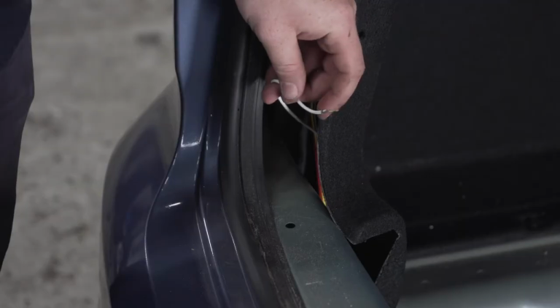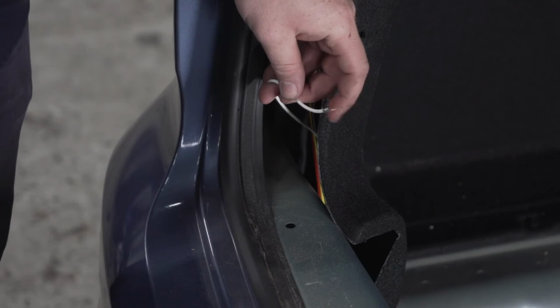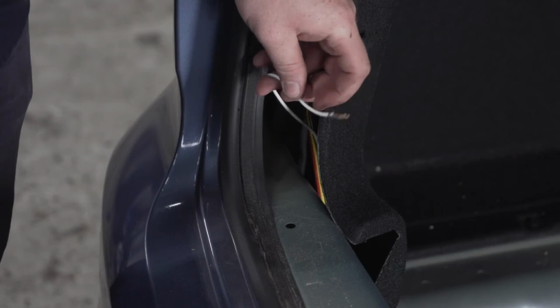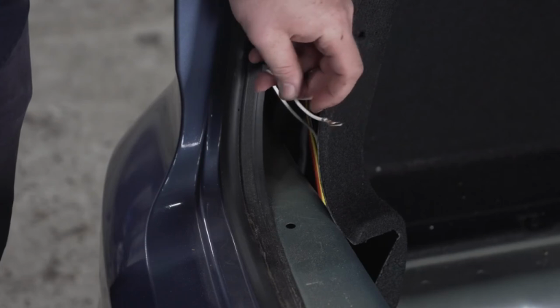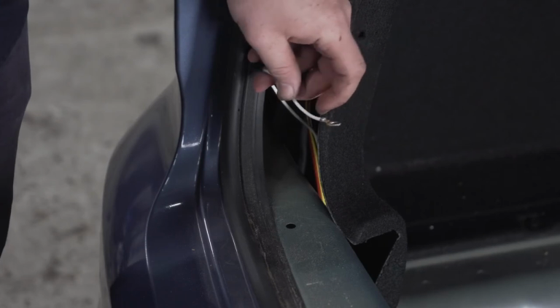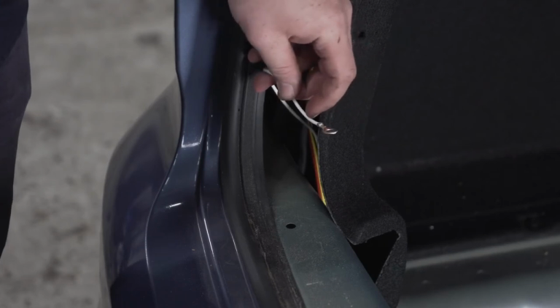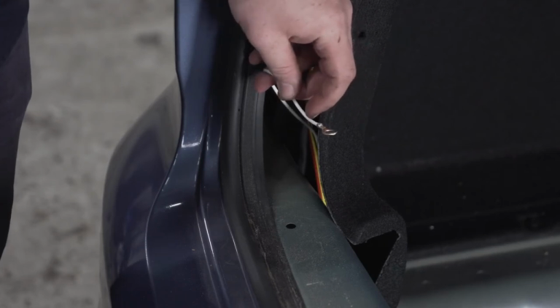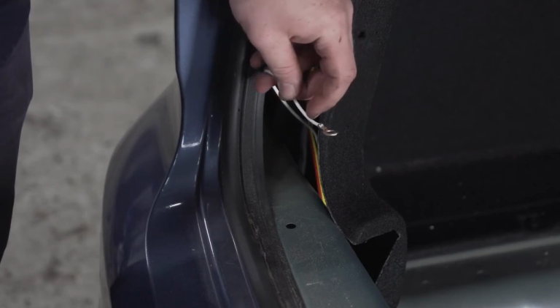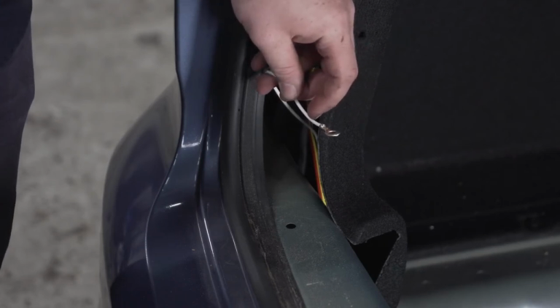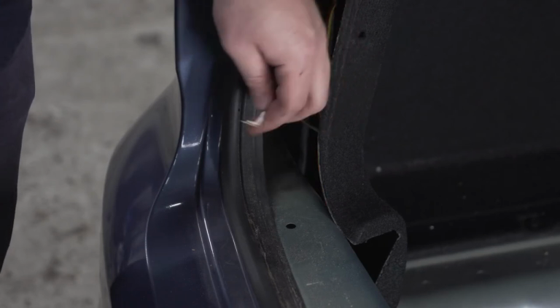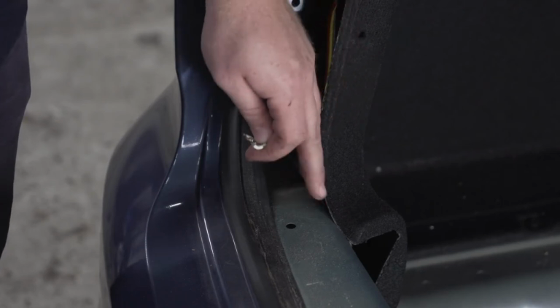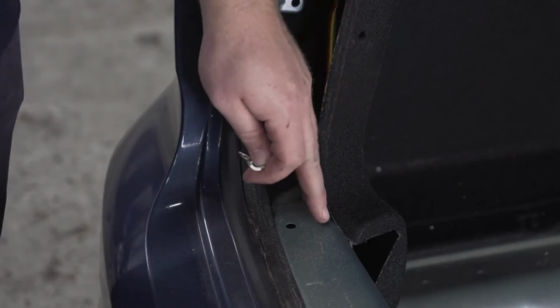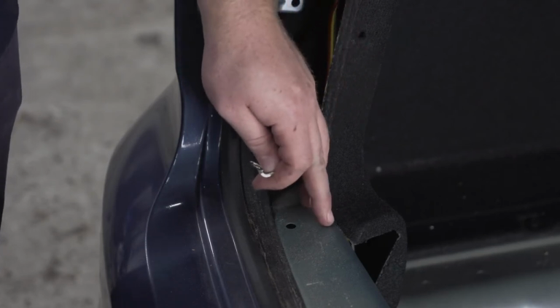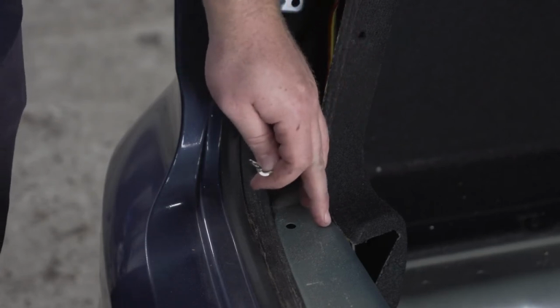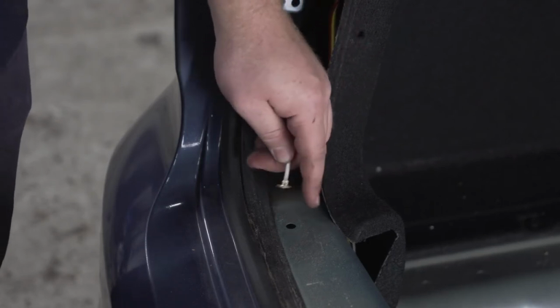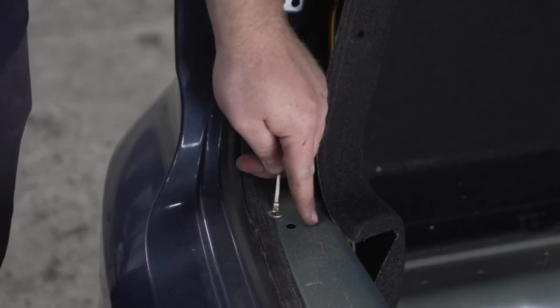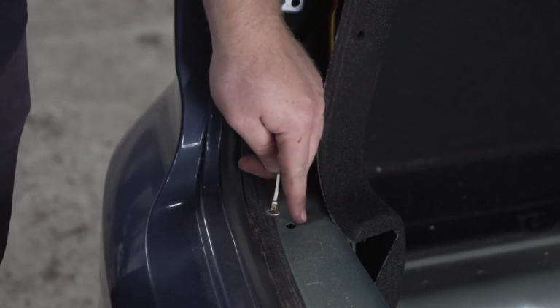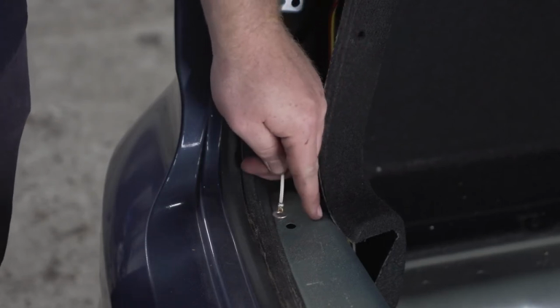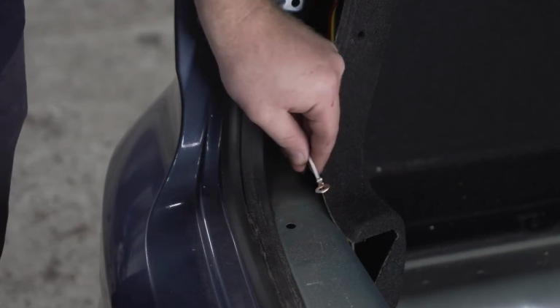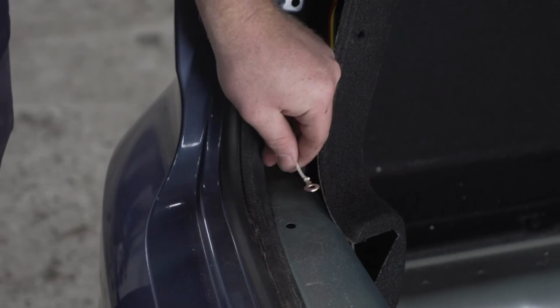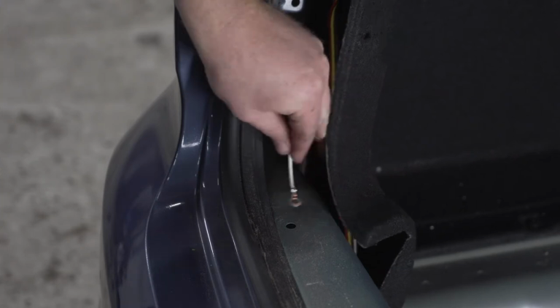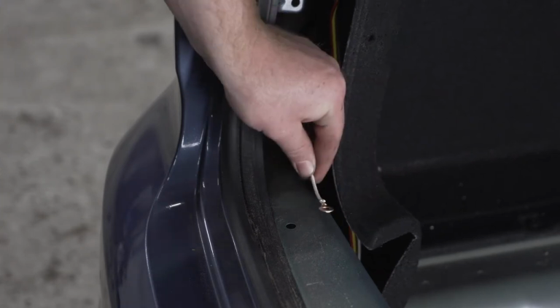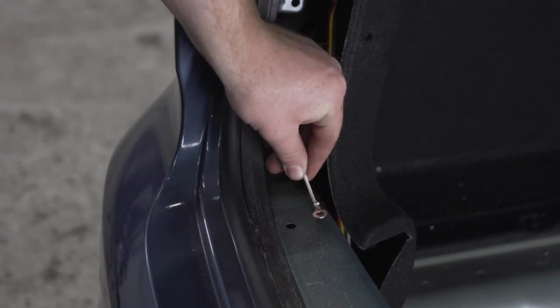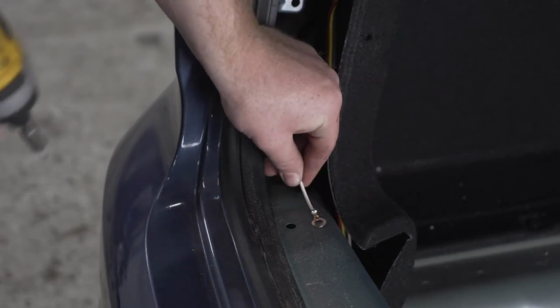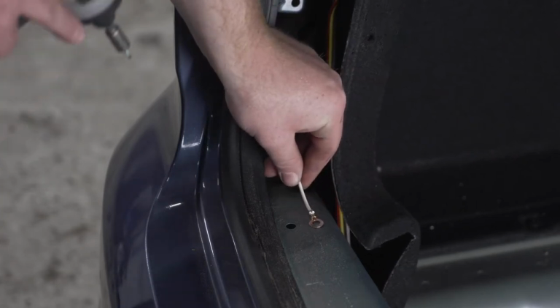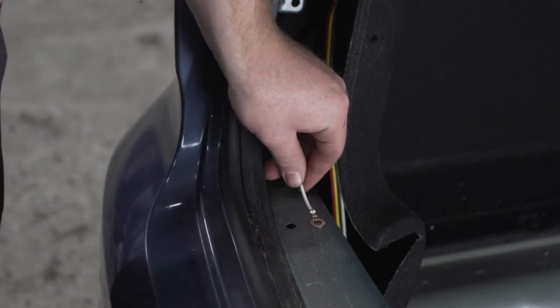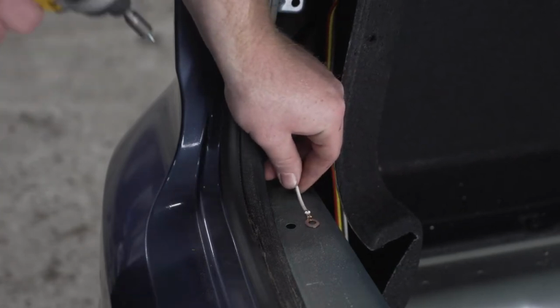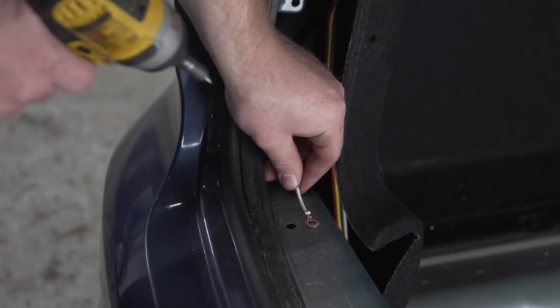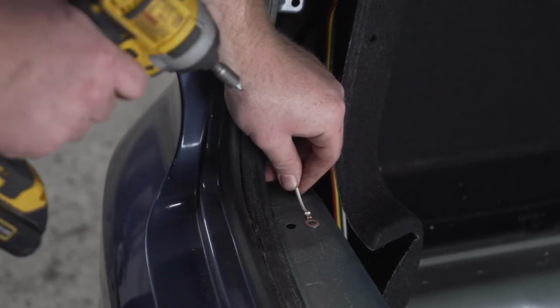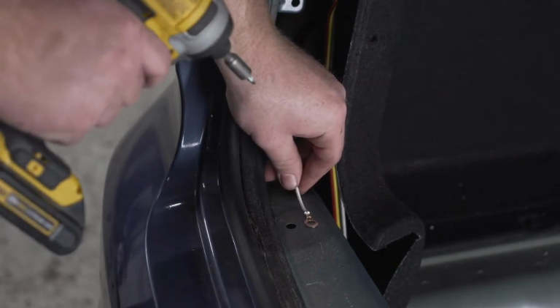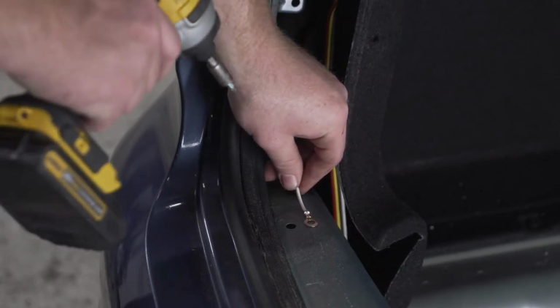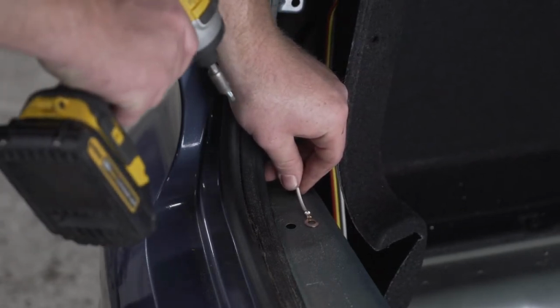Now we're going to take our white wire with the ring terminal and we're just going to ground it right here next to this hole using our provided self-tapping screw and a quarter-inch socket.